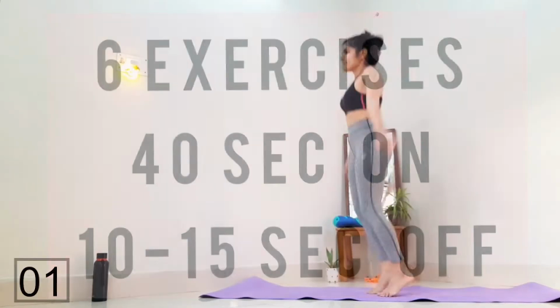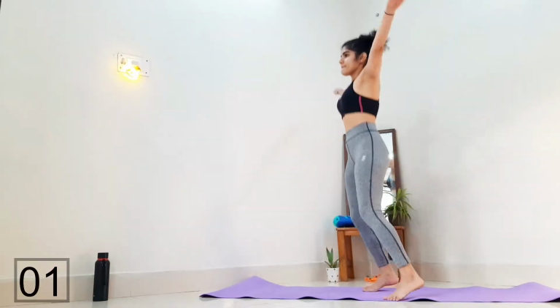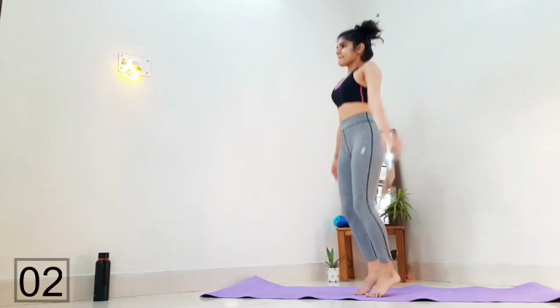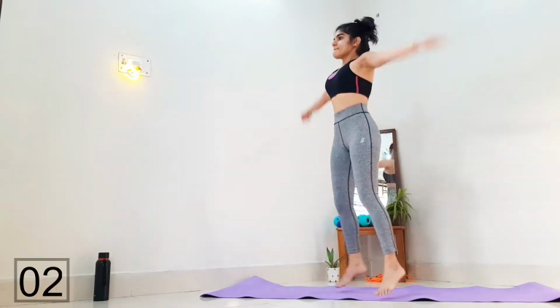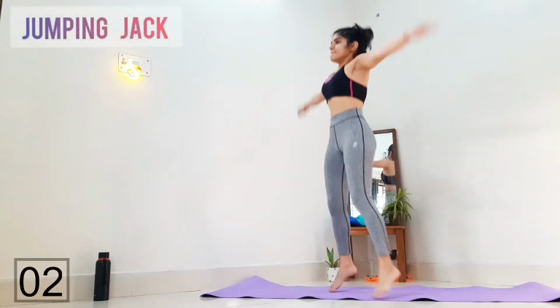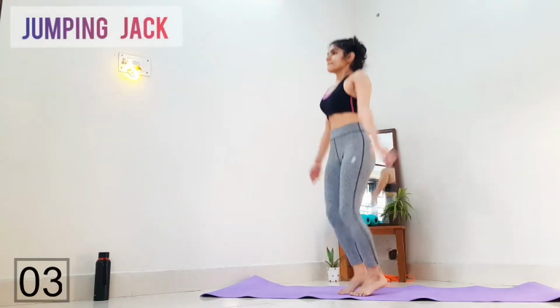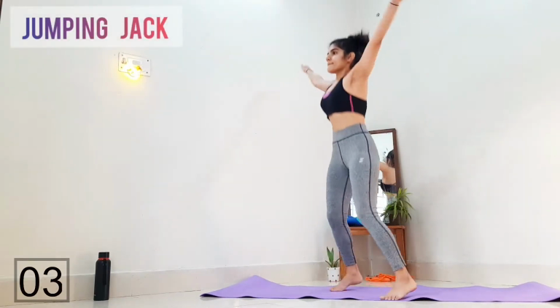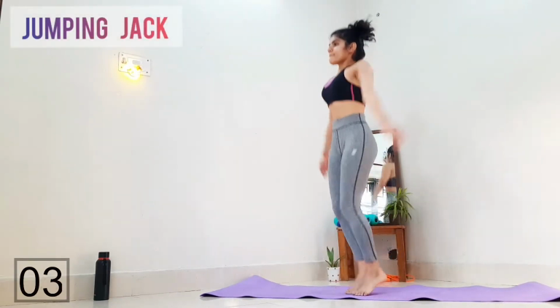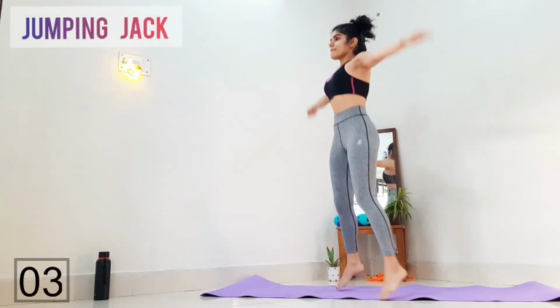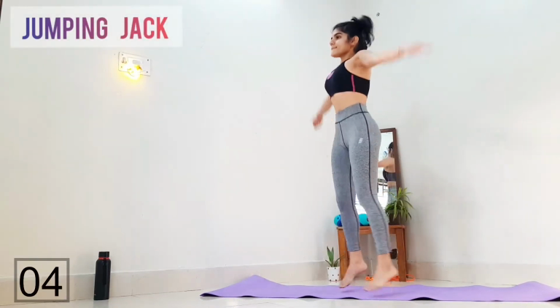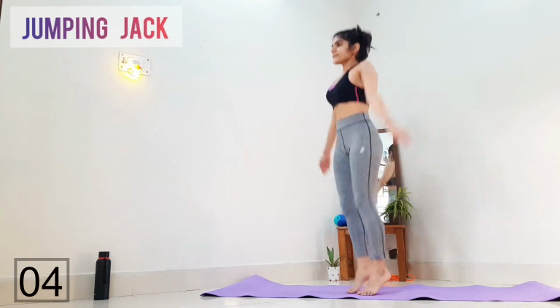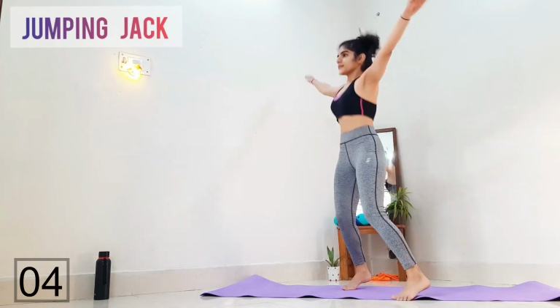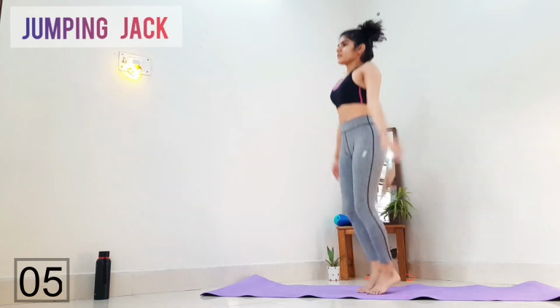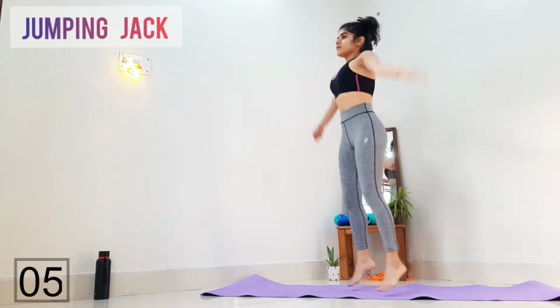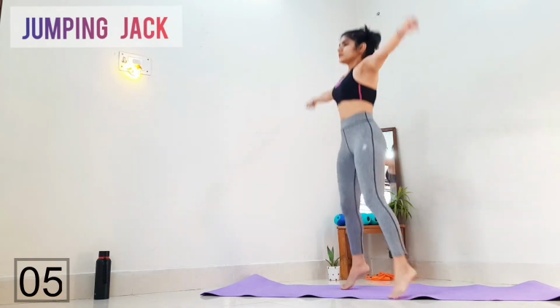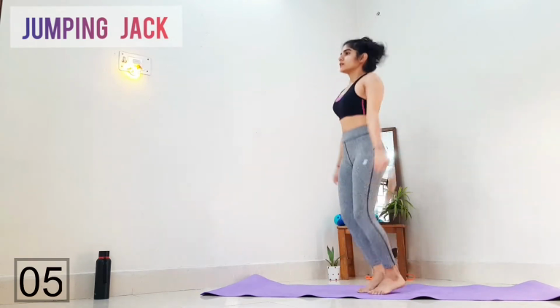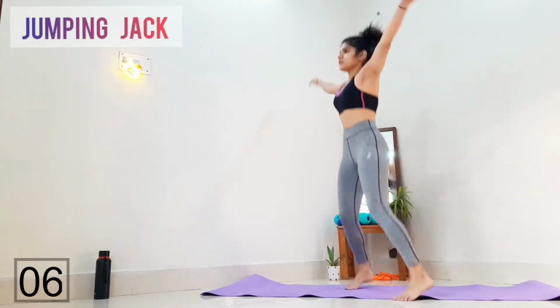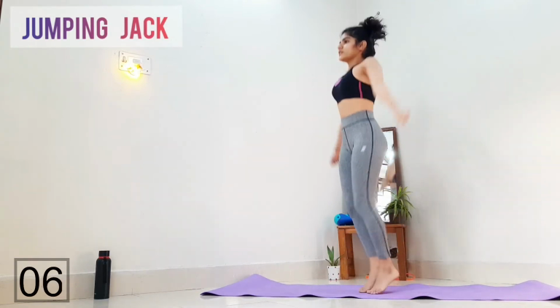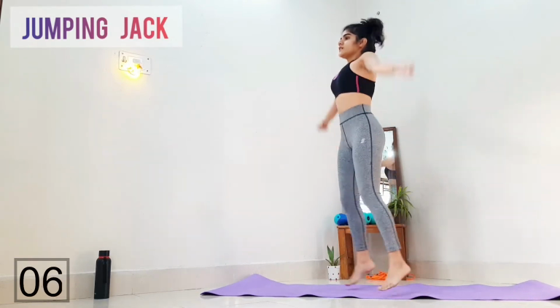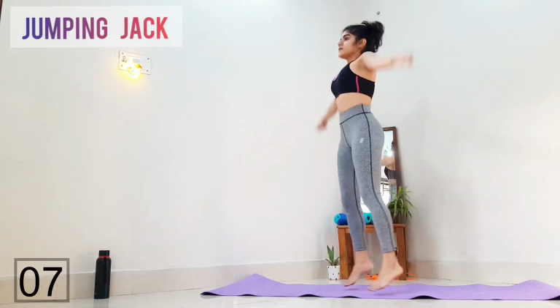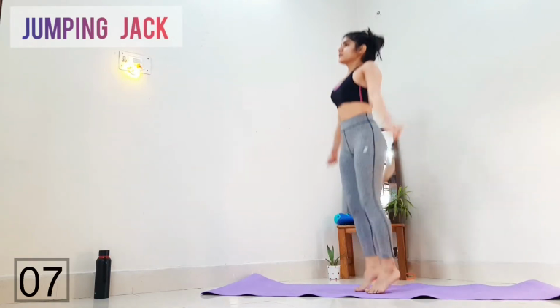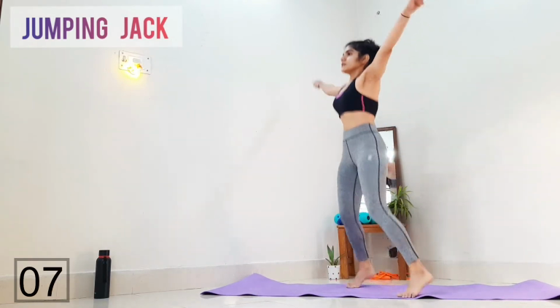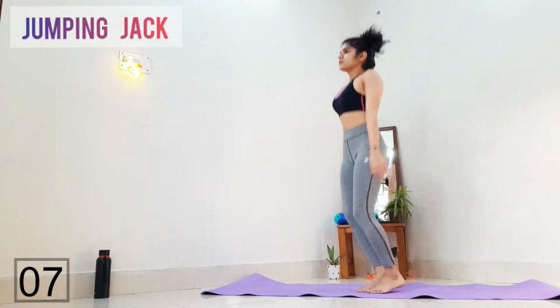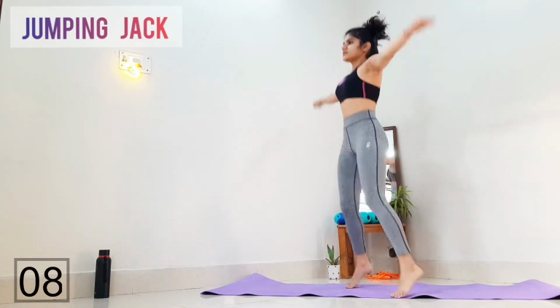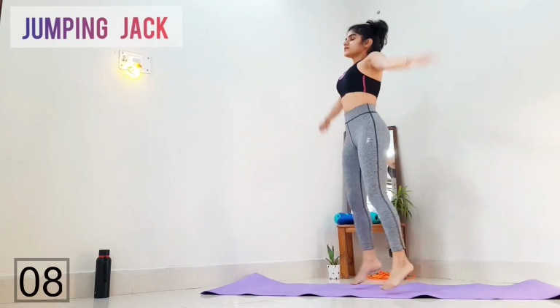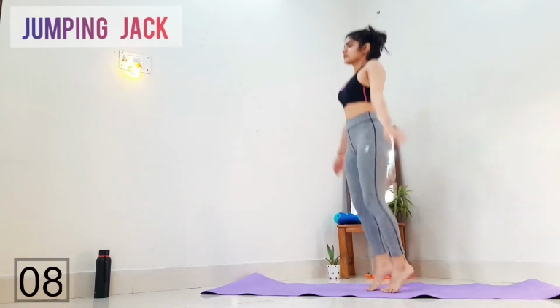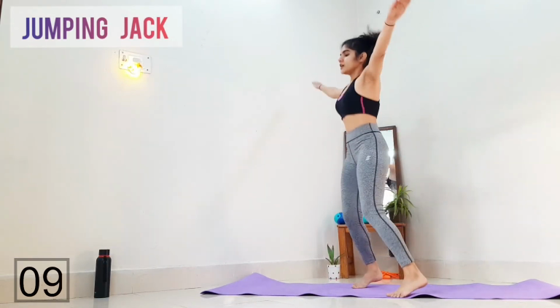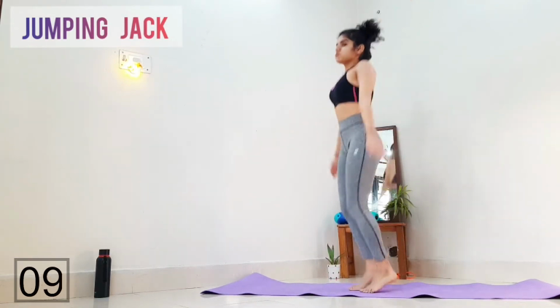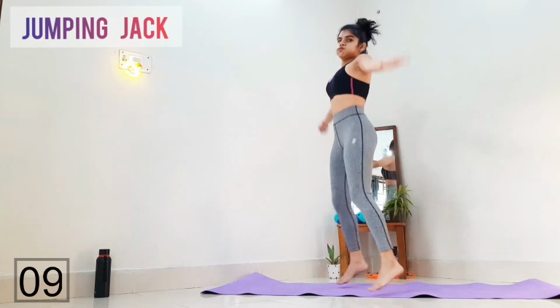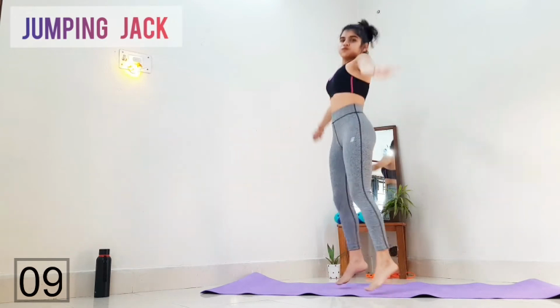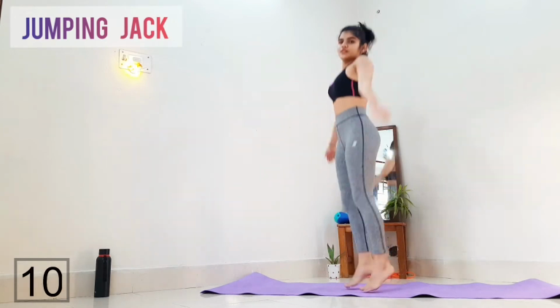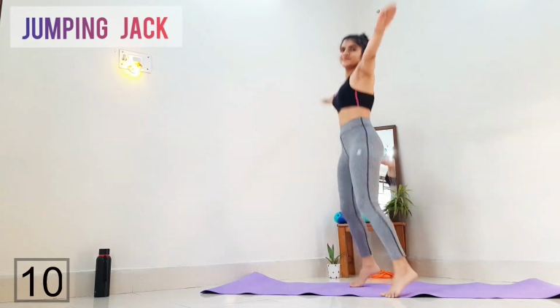Today we are starting with jumping jacks. Our aim here is to increase our heart rate — the more the heart rate increases, the more calories the body will burn. So keep on jumping.